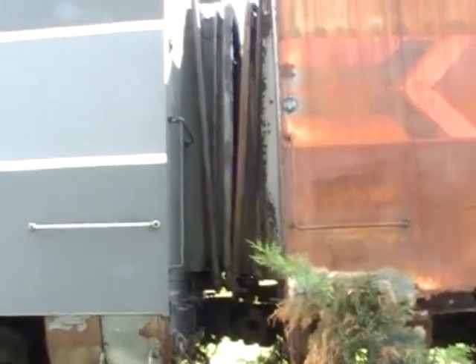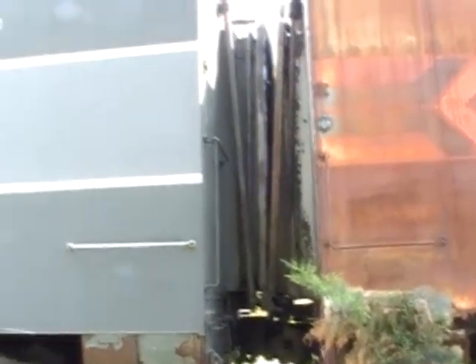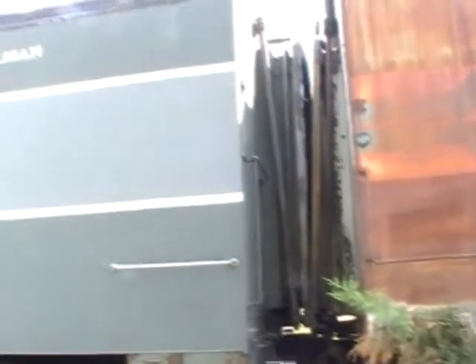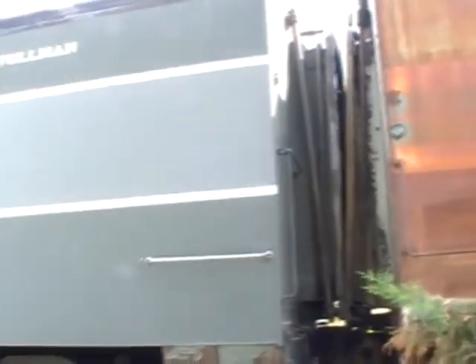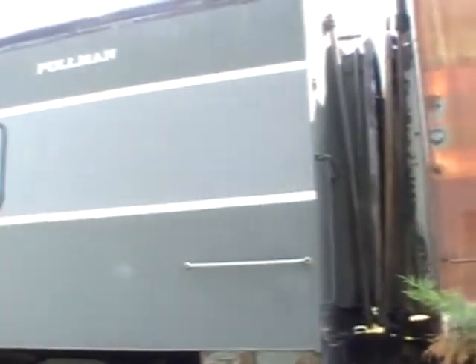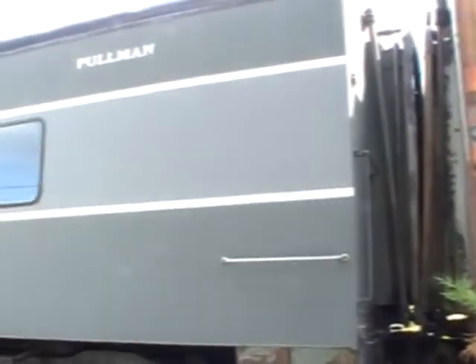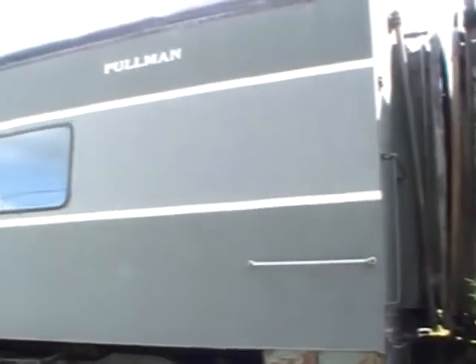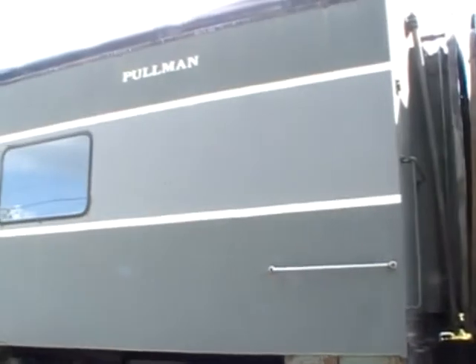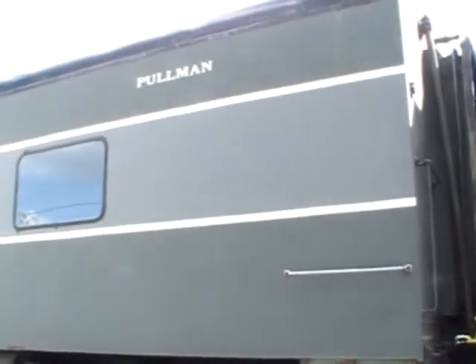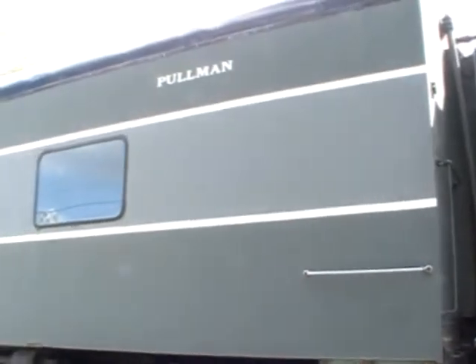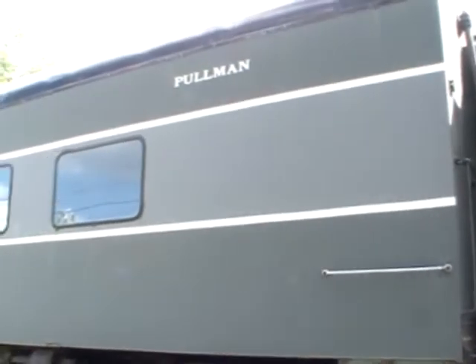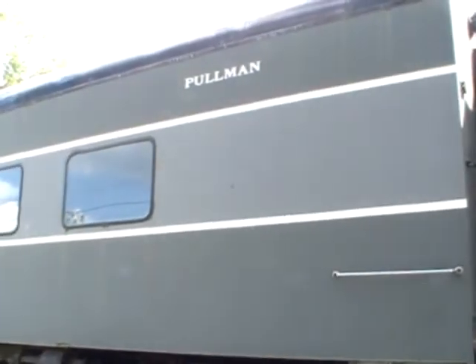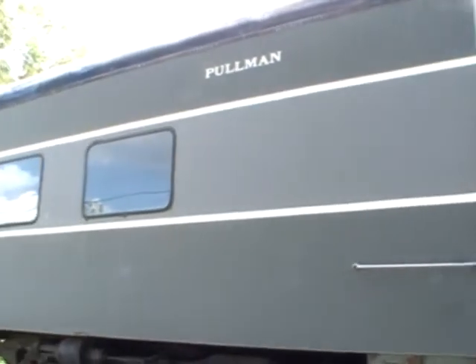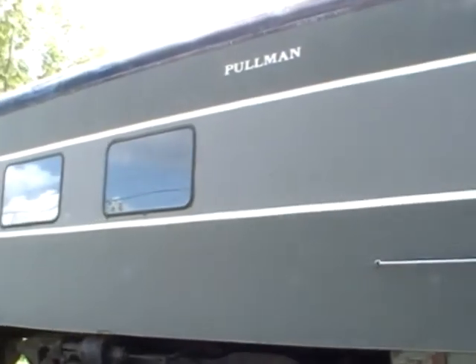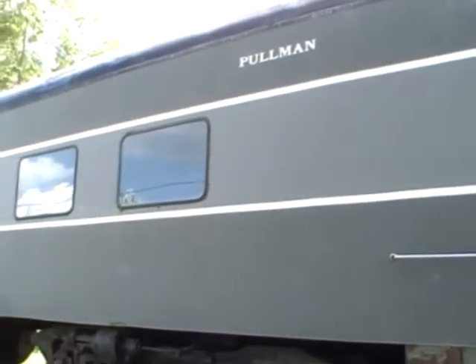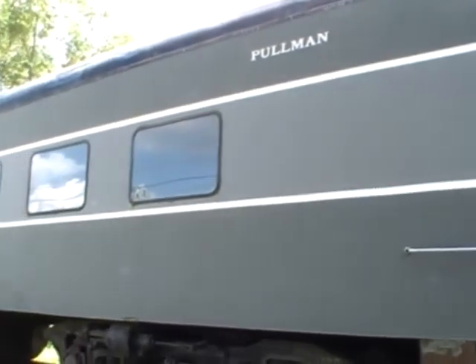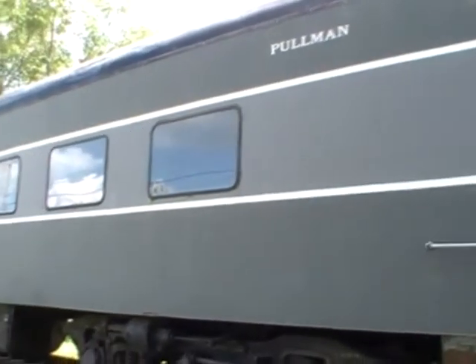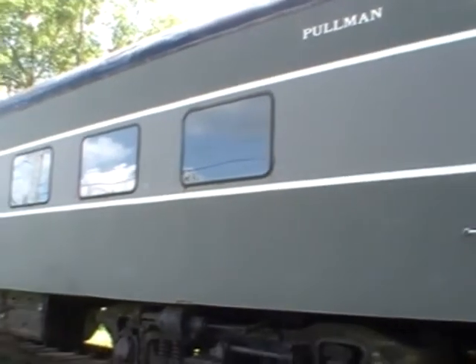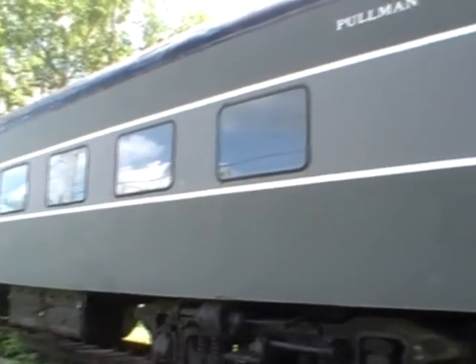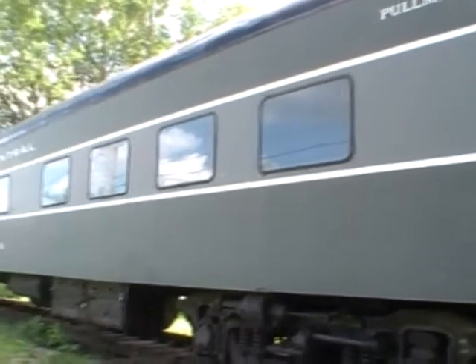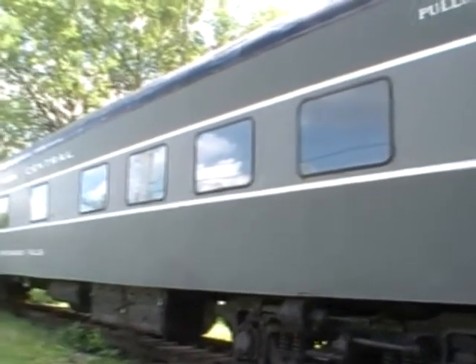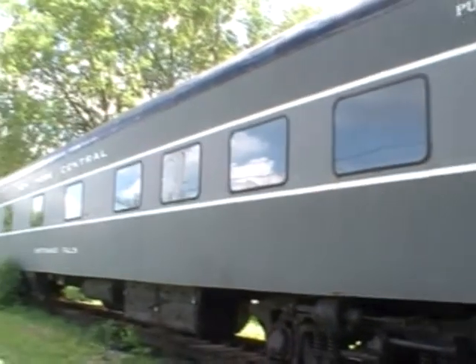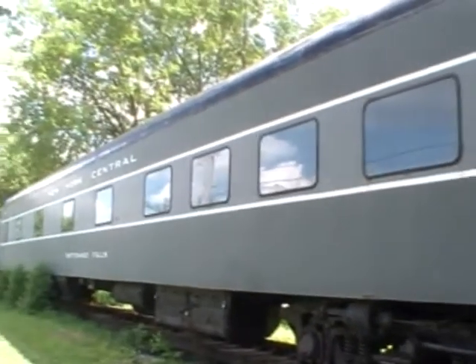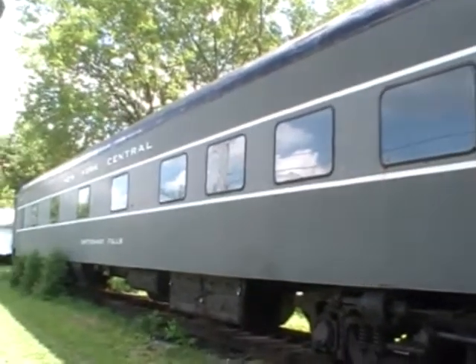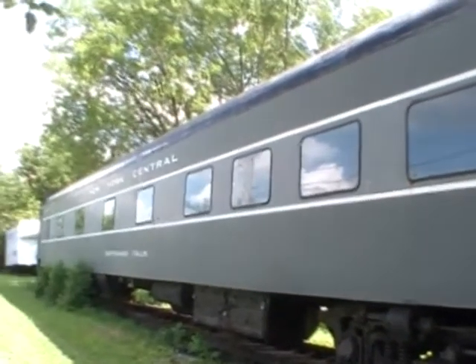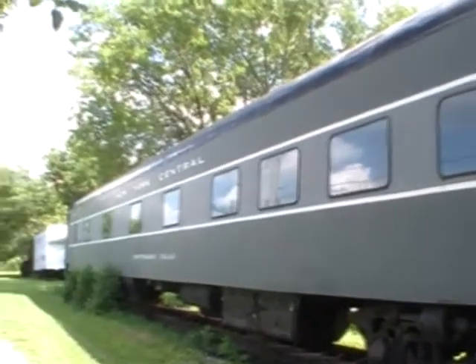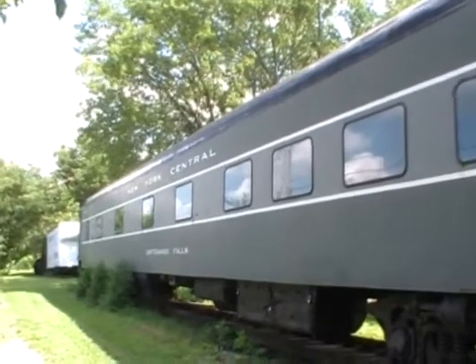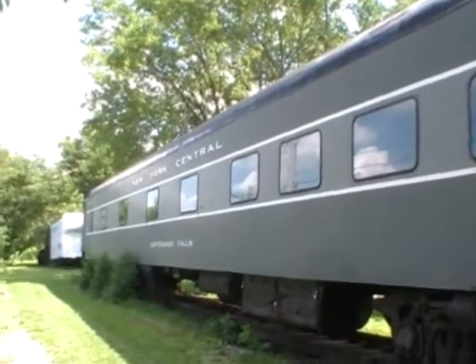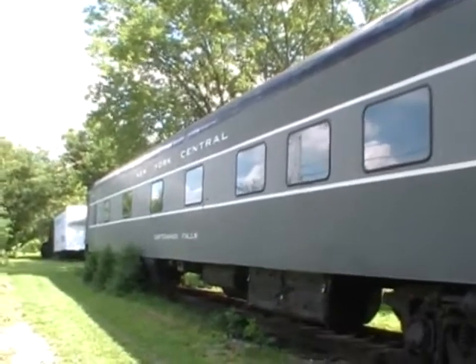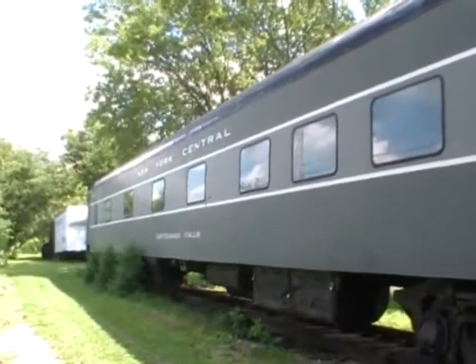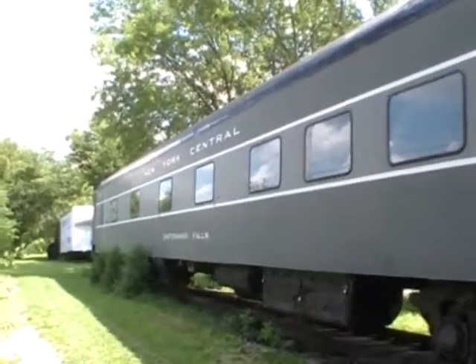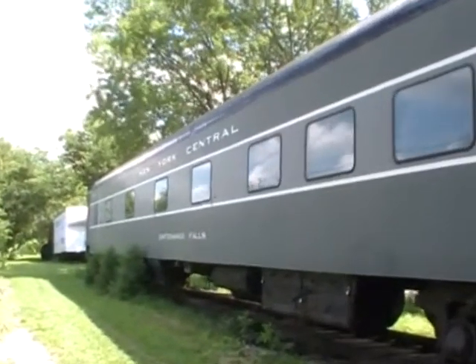It is connected to our car — Pullman, New York Central.